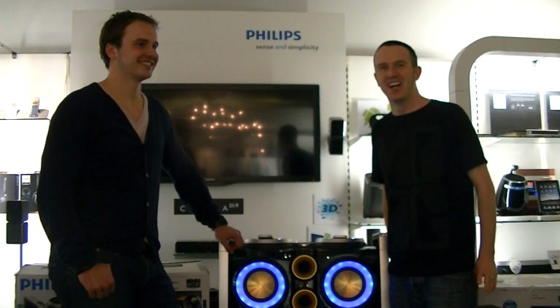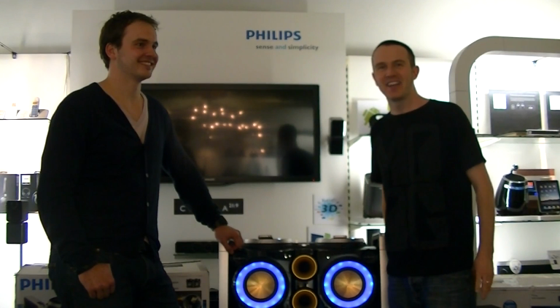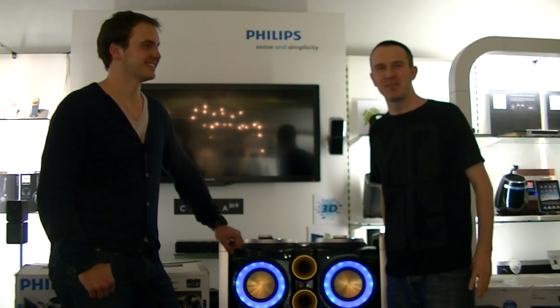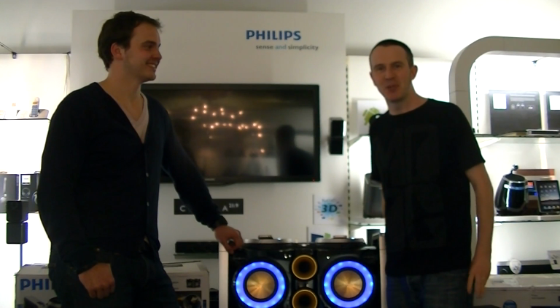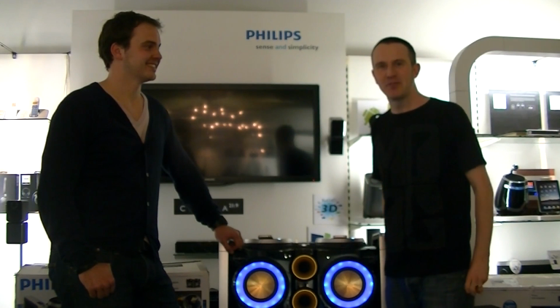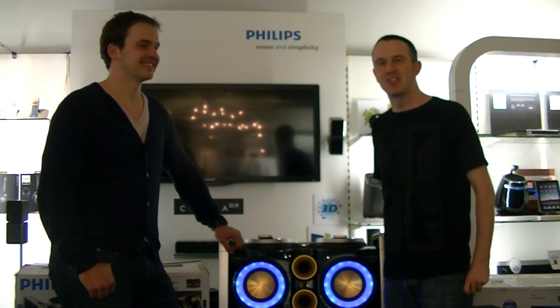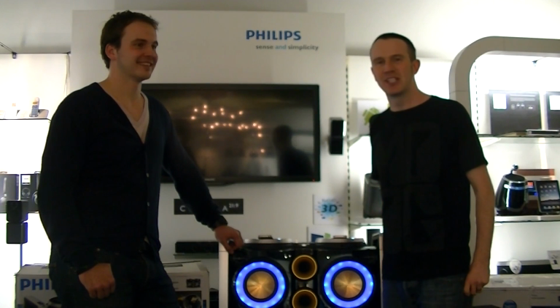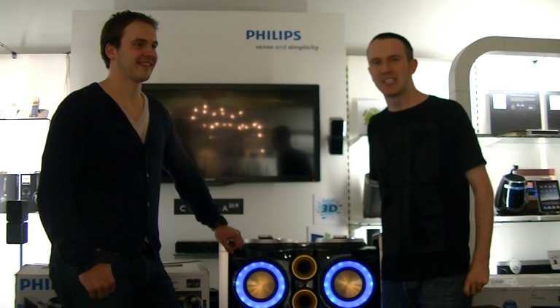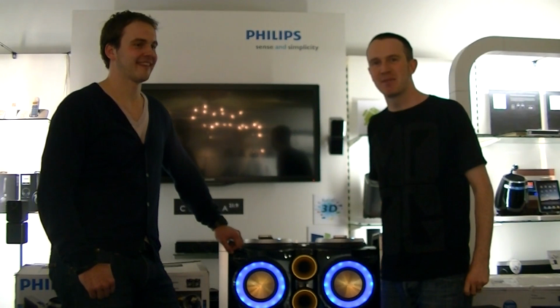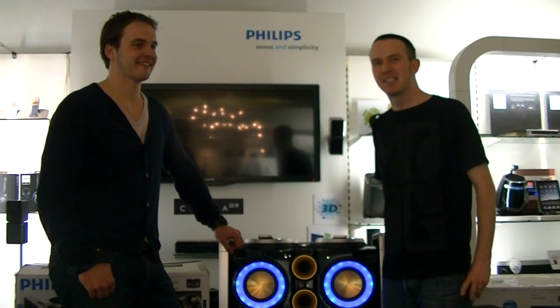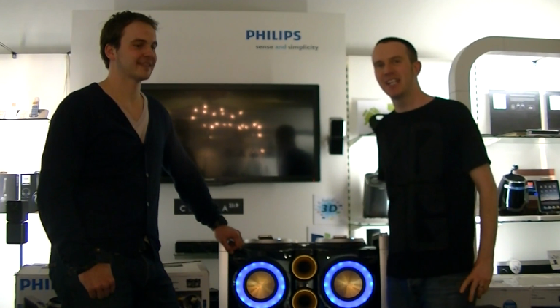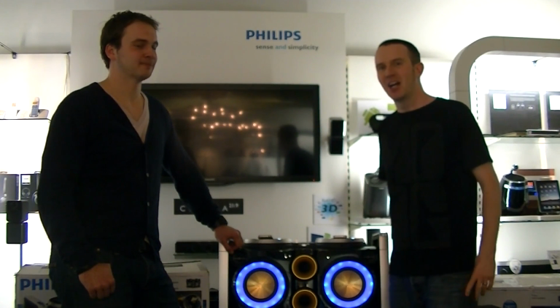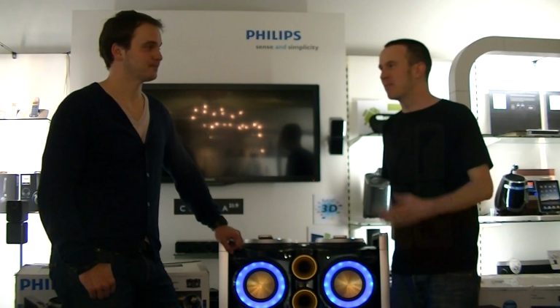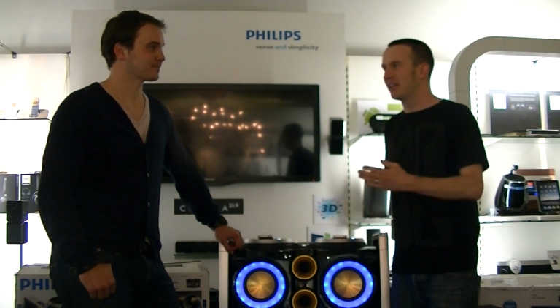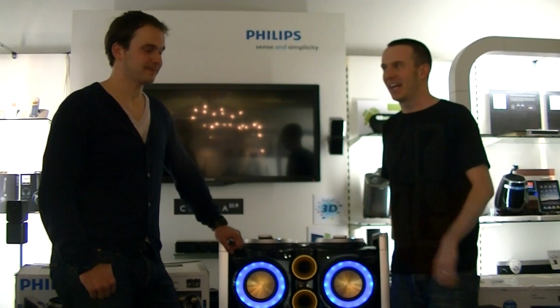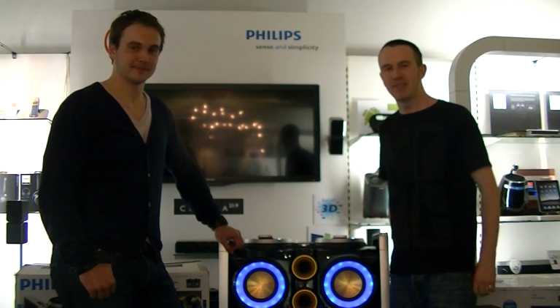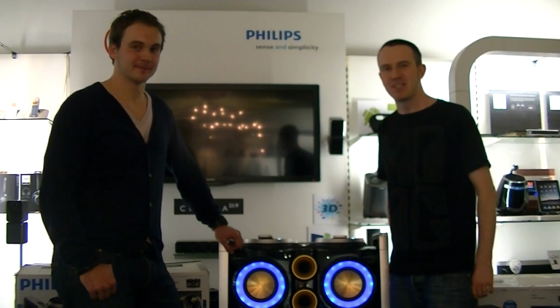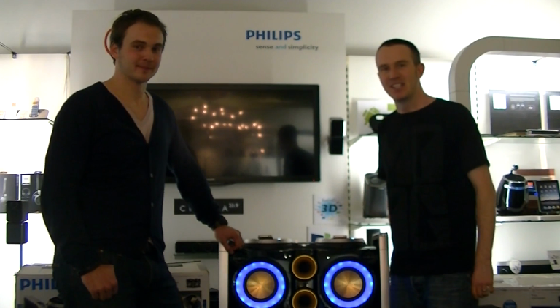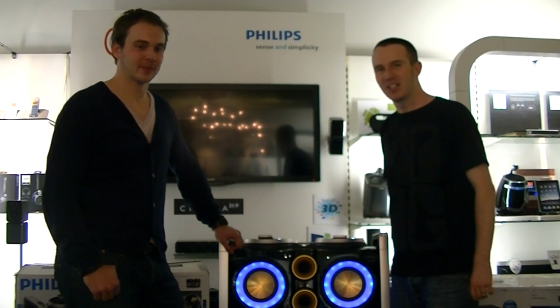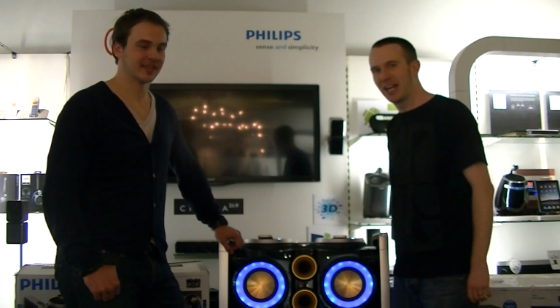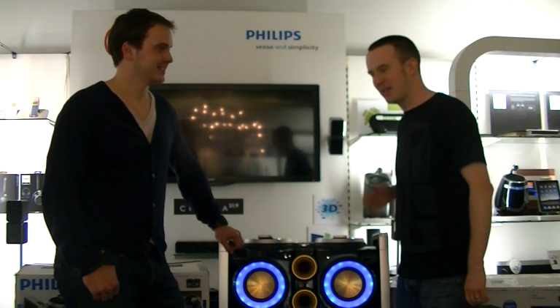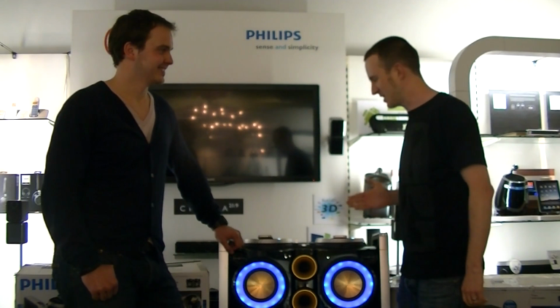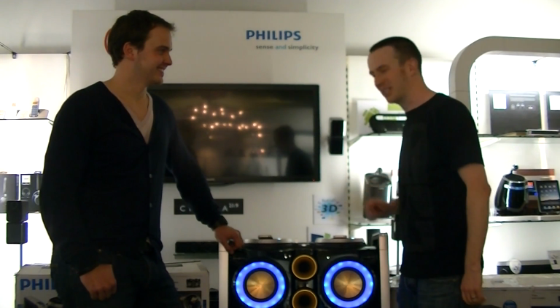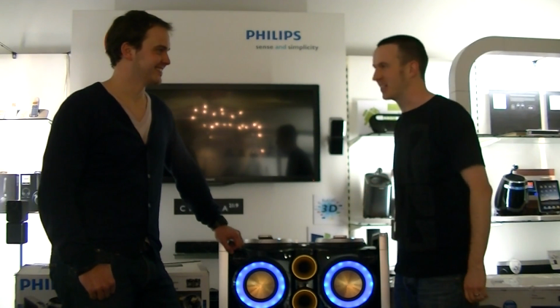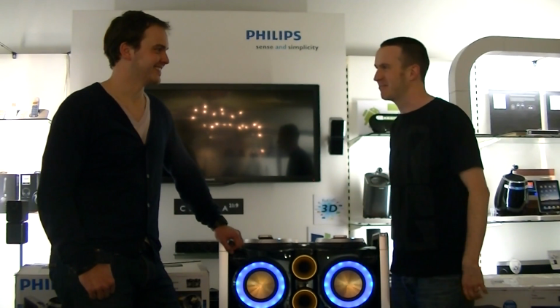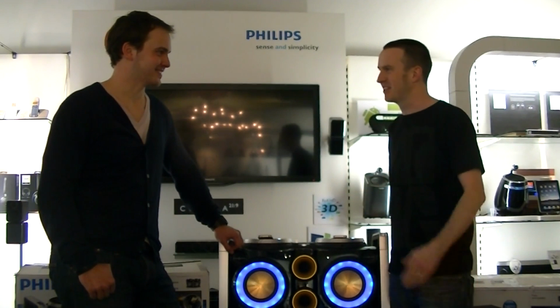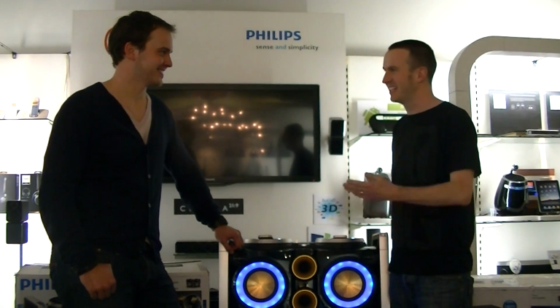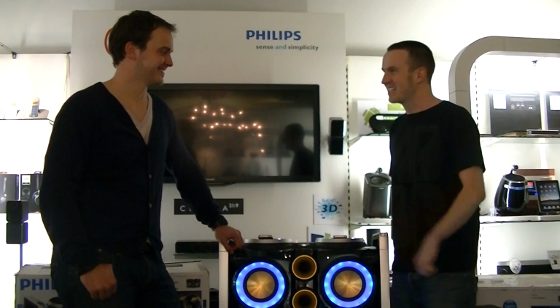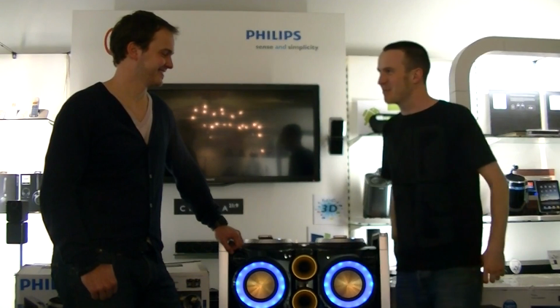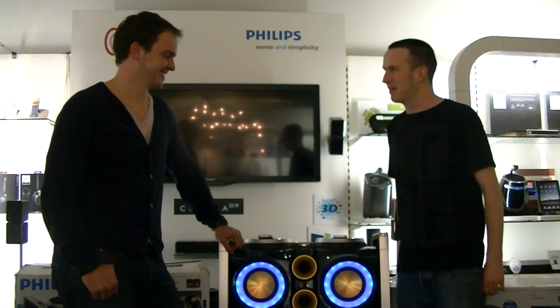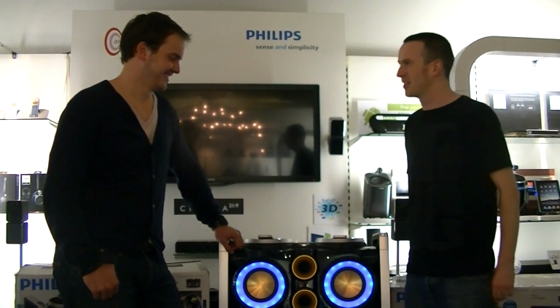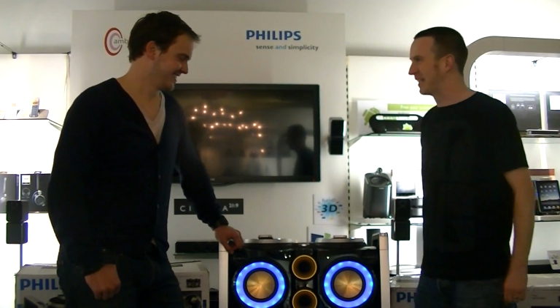Hi there, I'm DJ Hombre from Digital DJ Tips and today I'm with Menno here at Philips to take a look at their party machine product. So tell us a bit about the product, Menno.